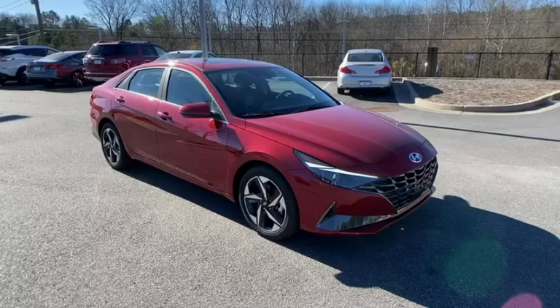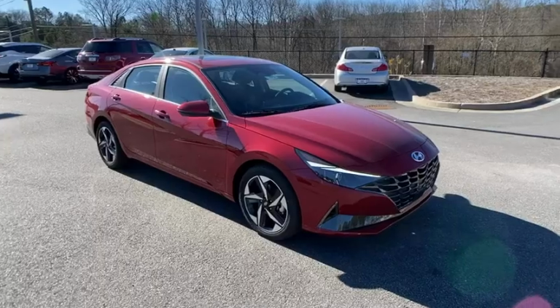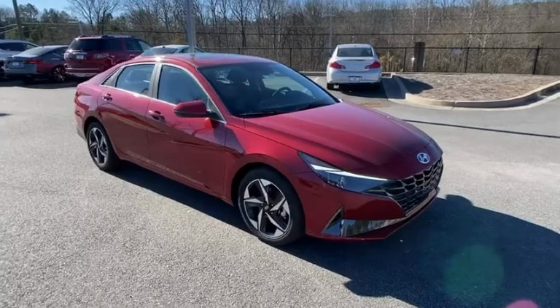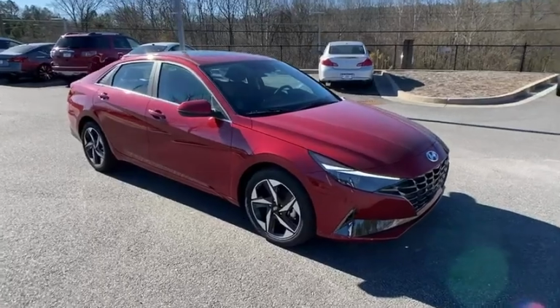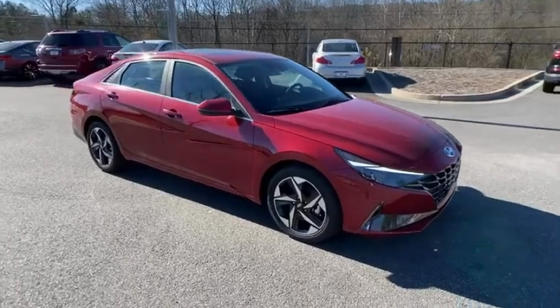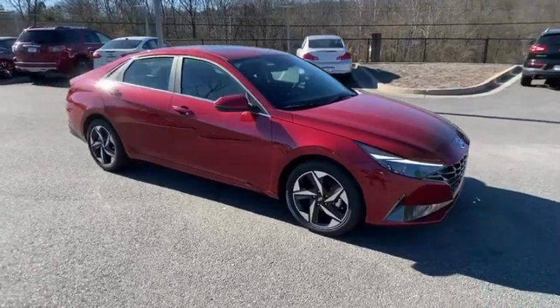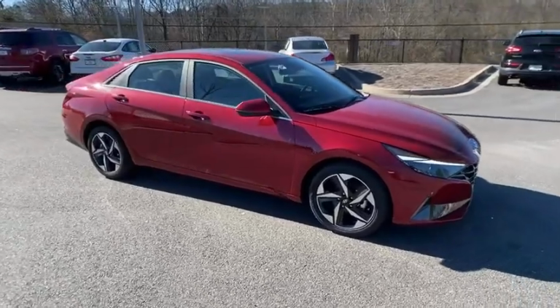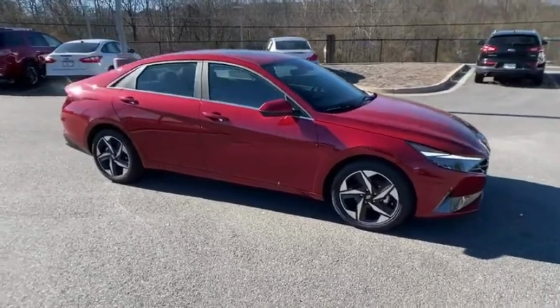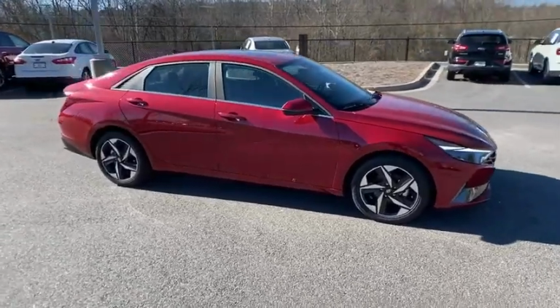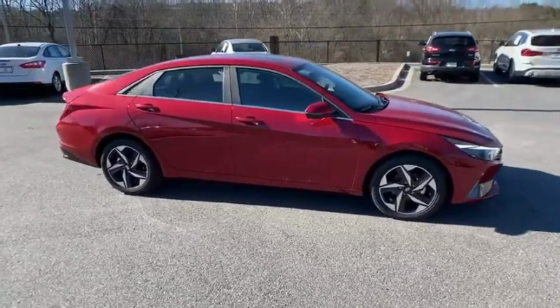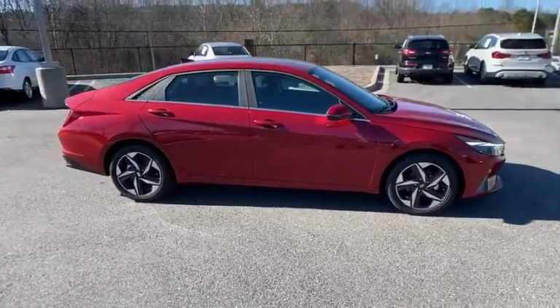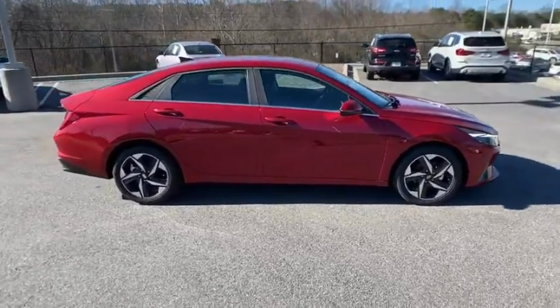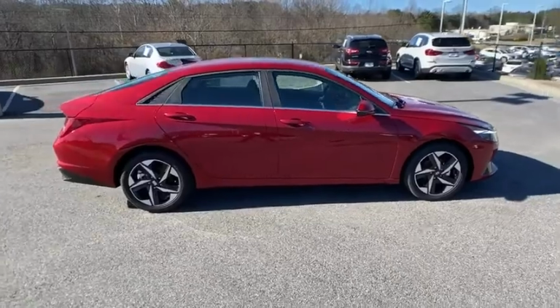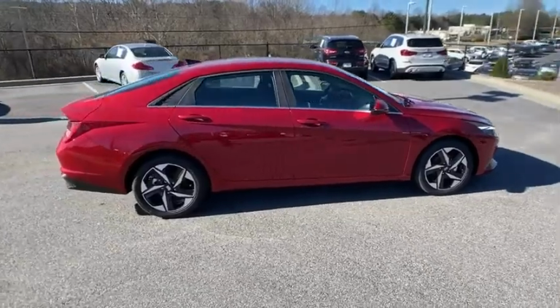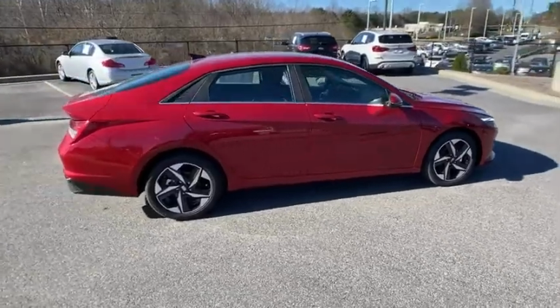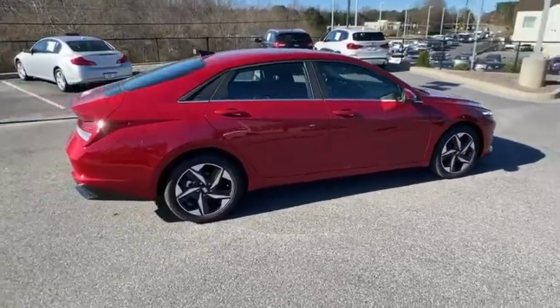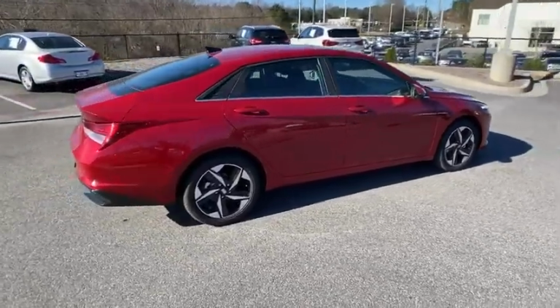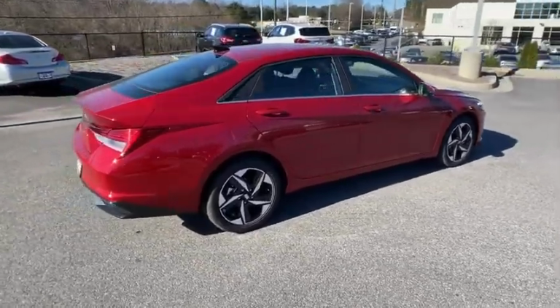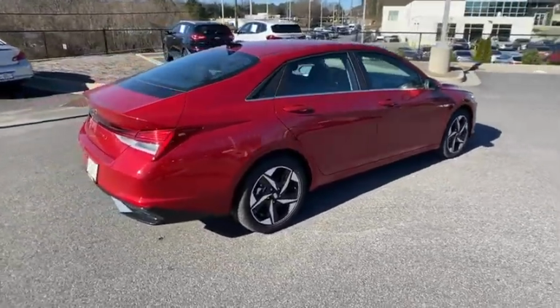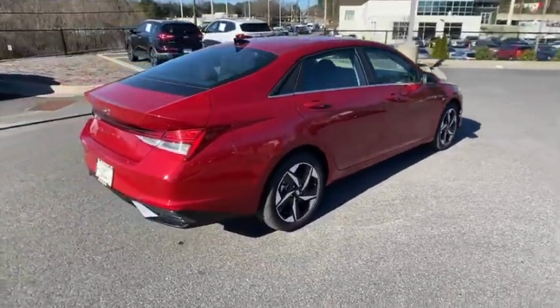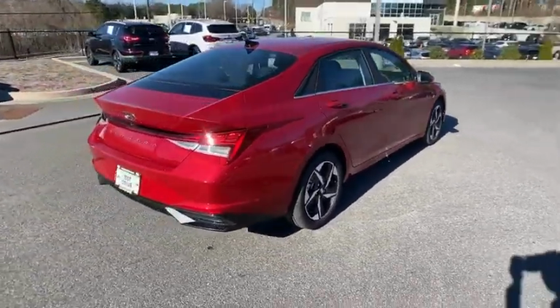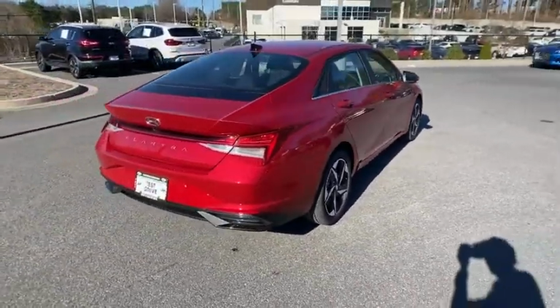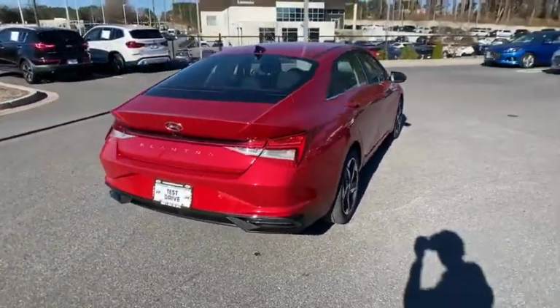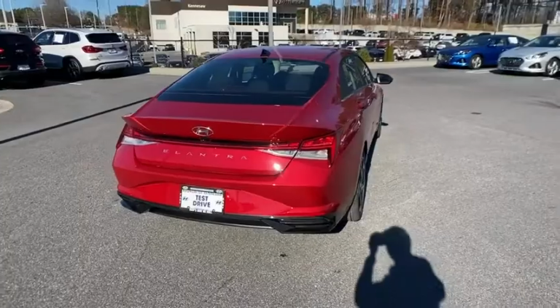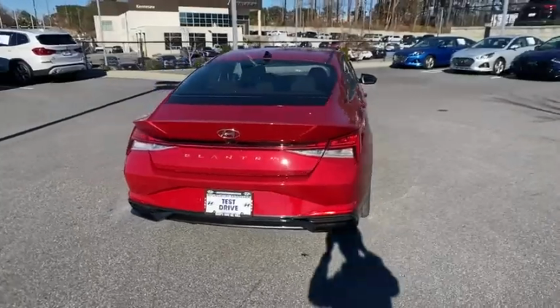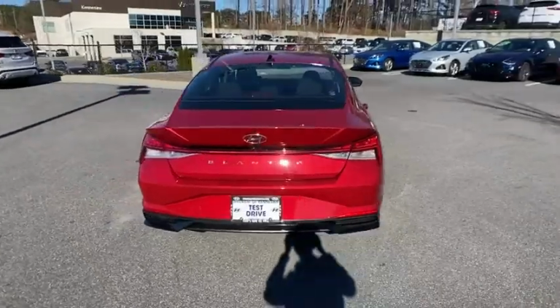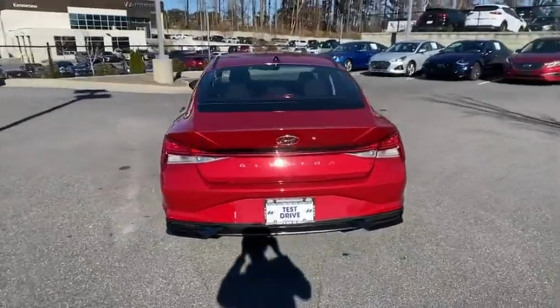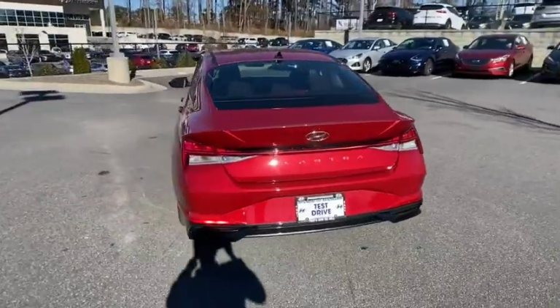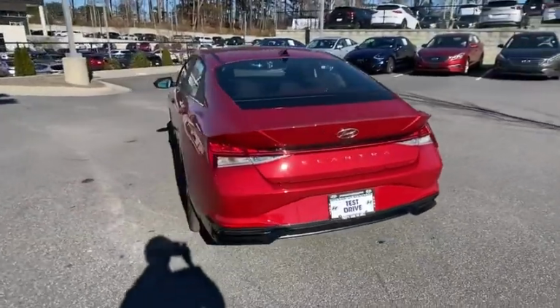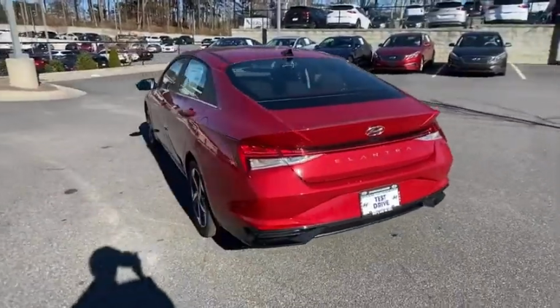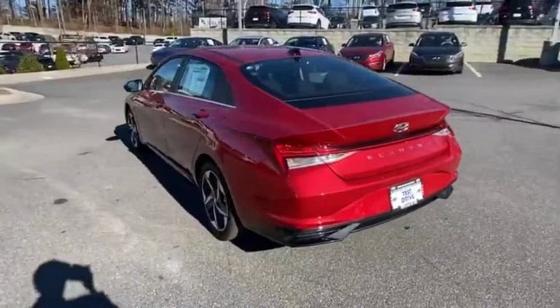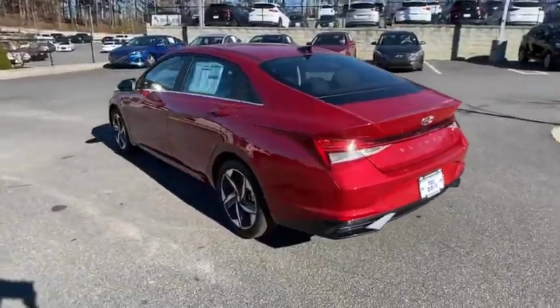You are going to love the 2021 Hyundai Elantra. The Elantra boasts the most interior room in its class and gets an exceptional 35 mpg. With its luxurious standard features, the Elantra is an easy choice.